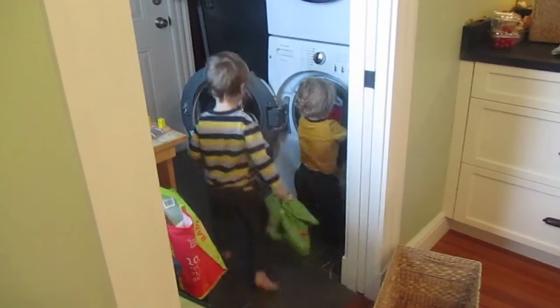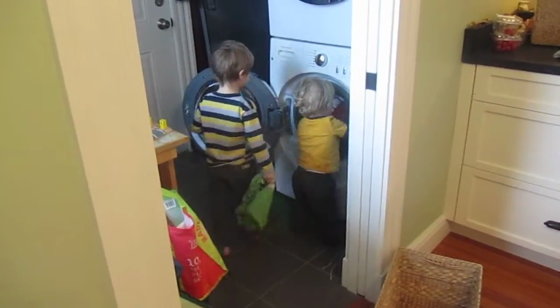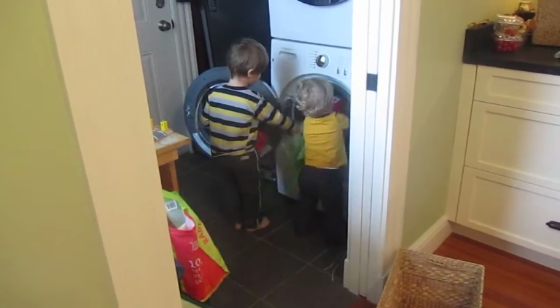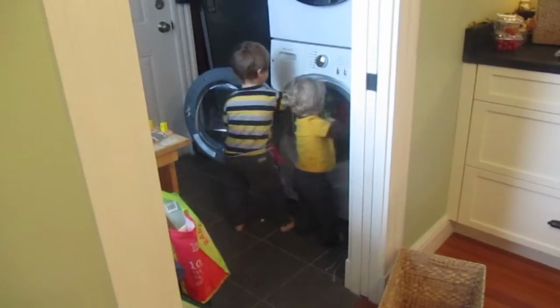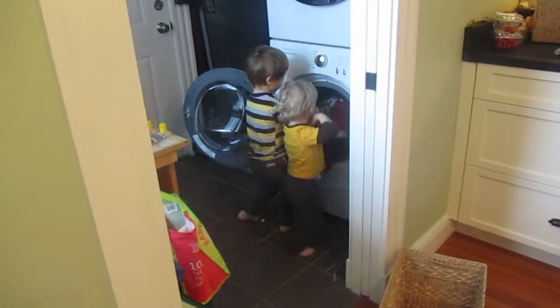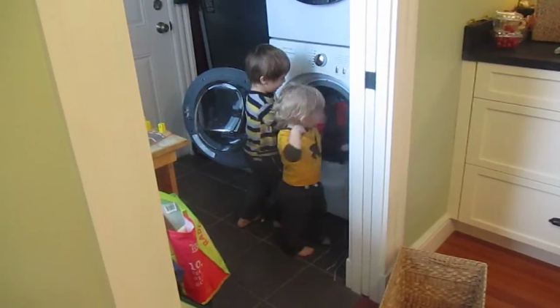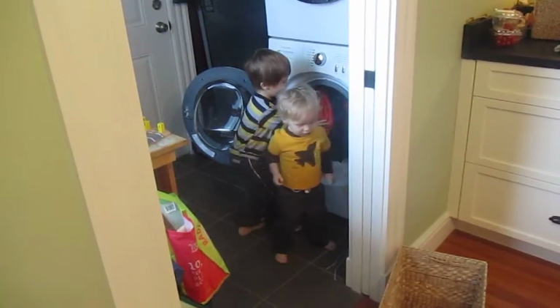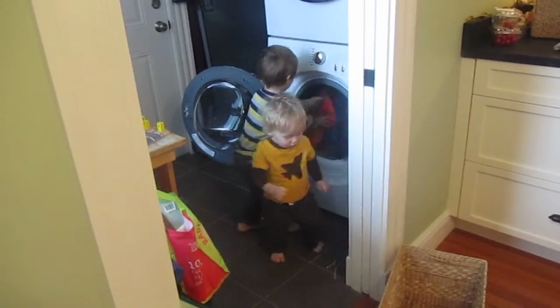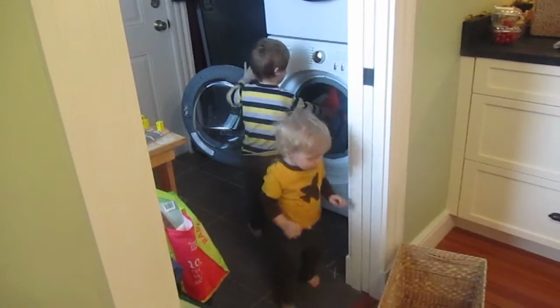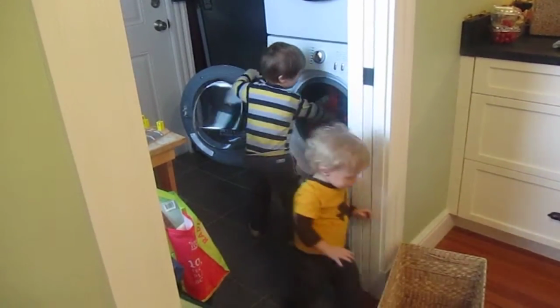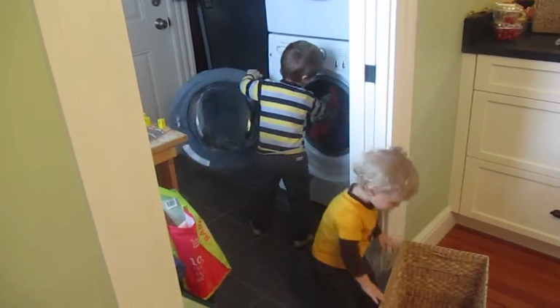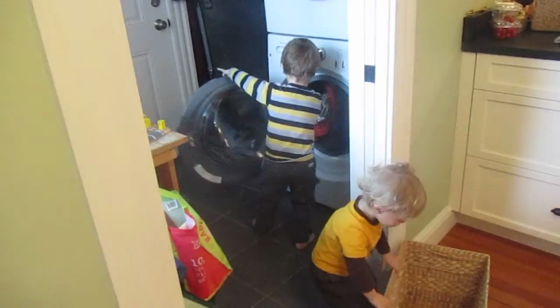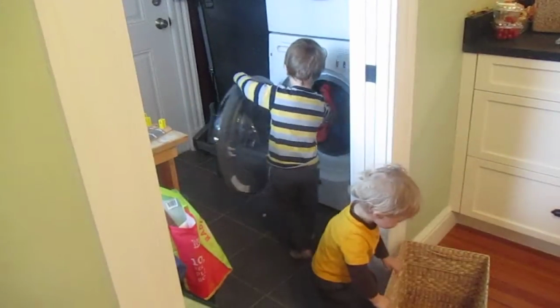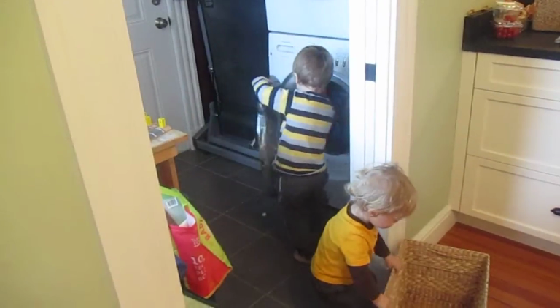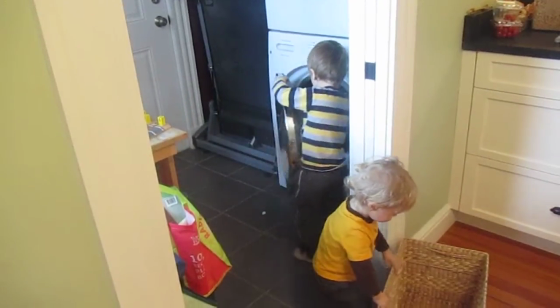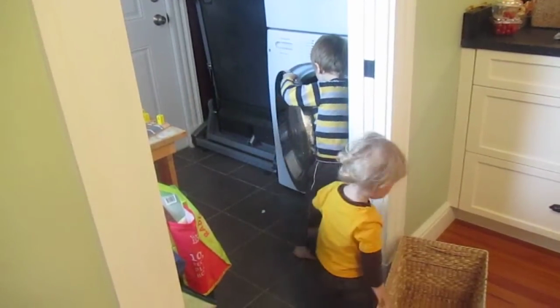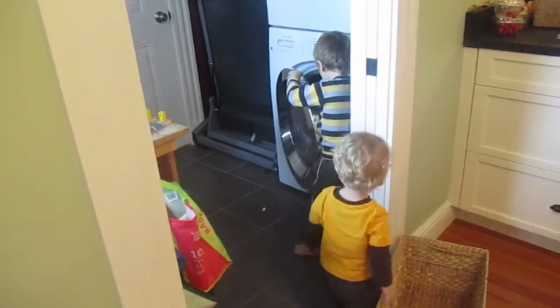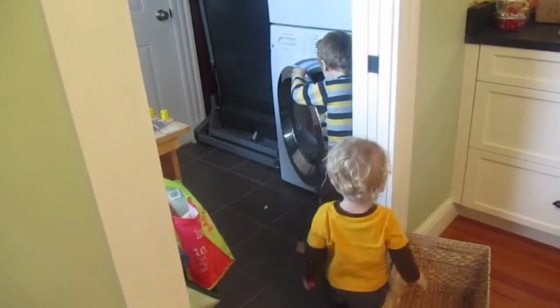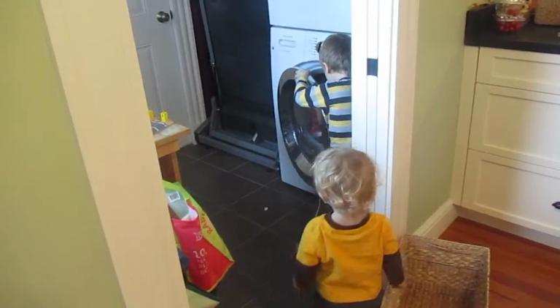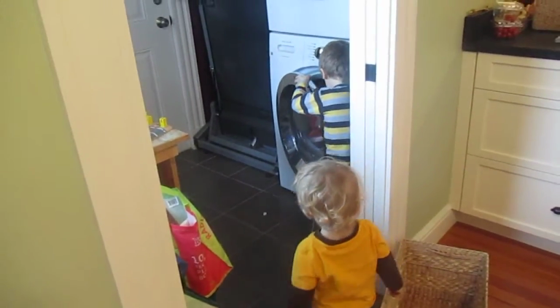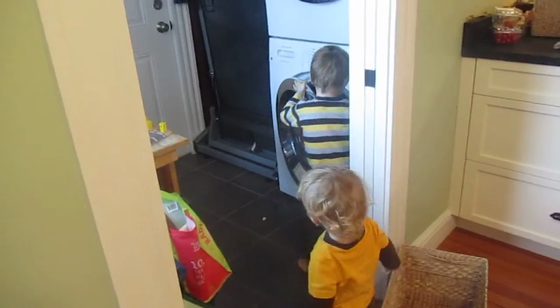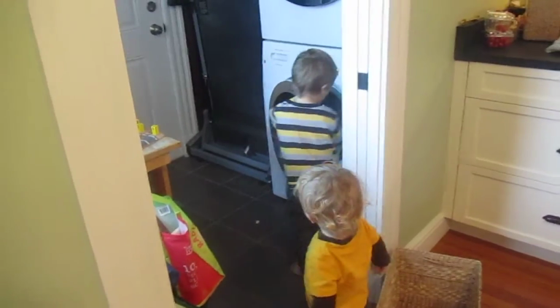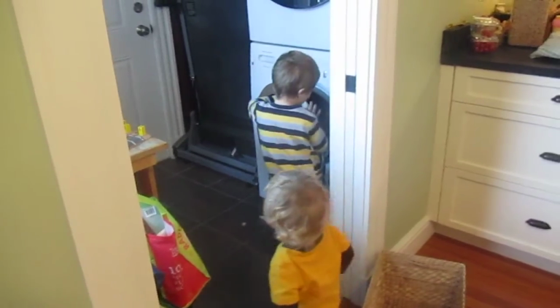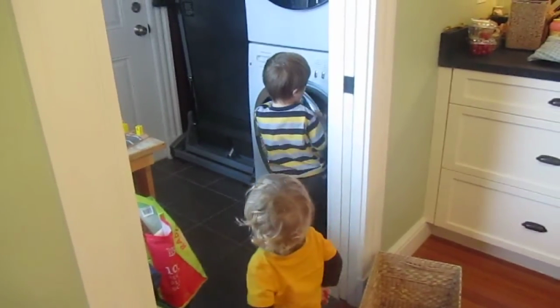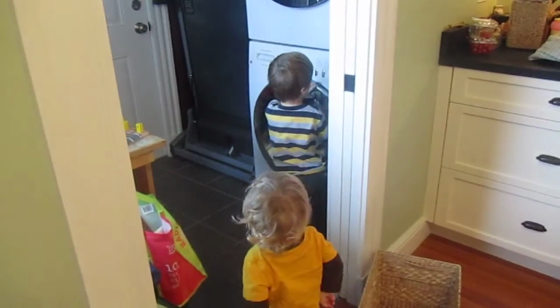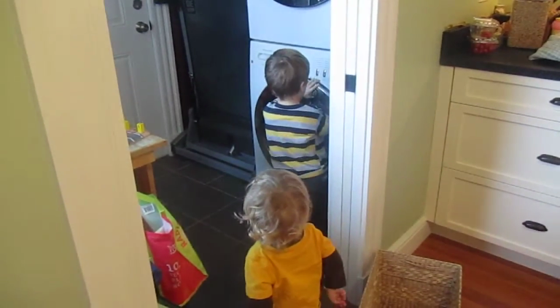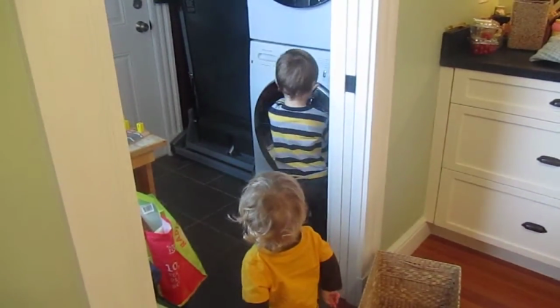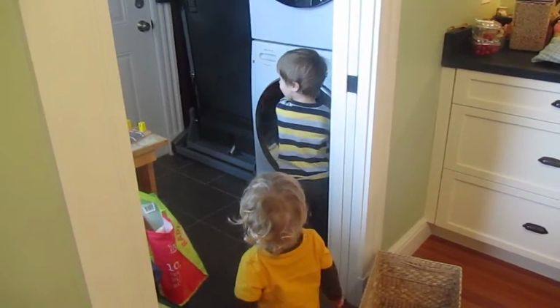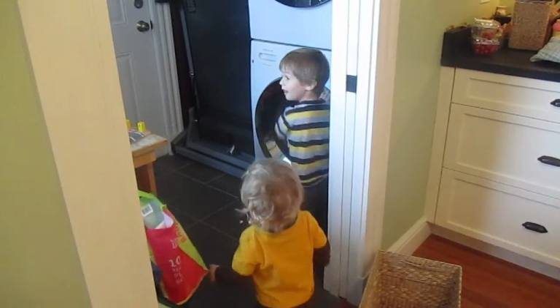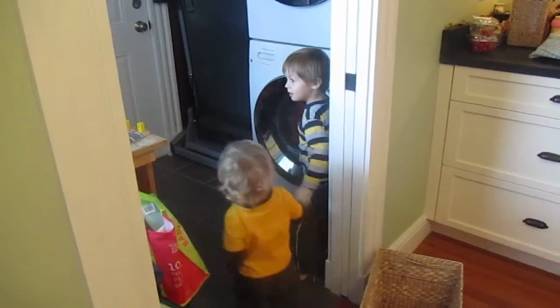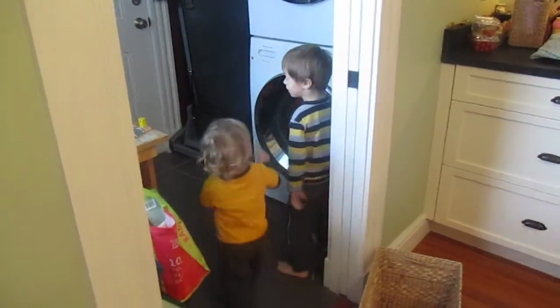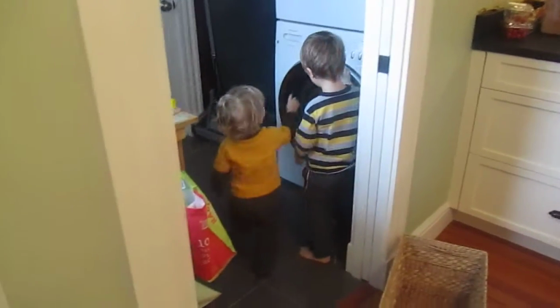Stop it. Alright, did you guys get everything? Alright, did you close the door? Good work. Now can you pull open the soap door?